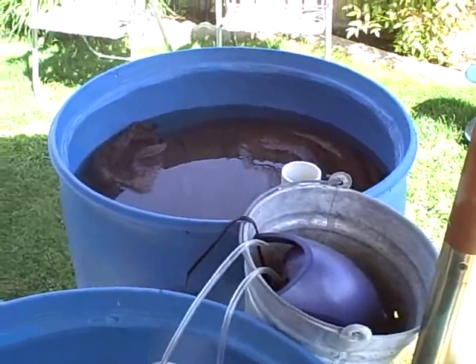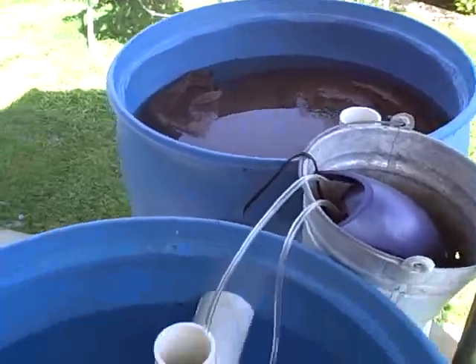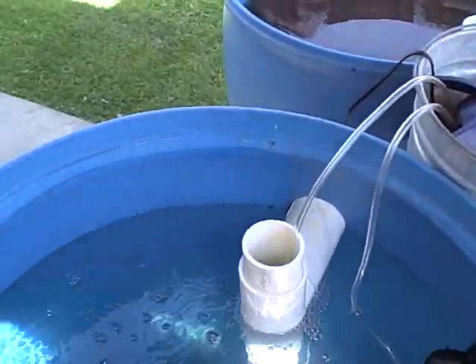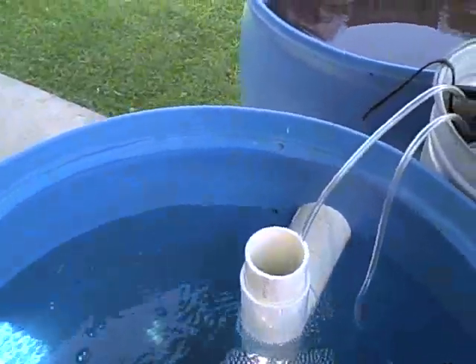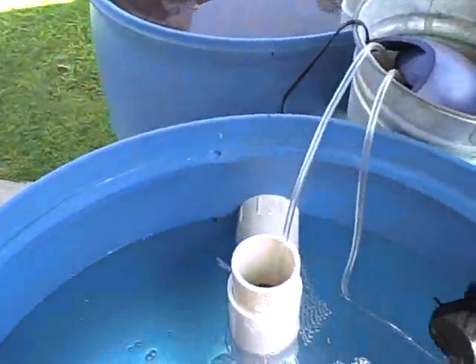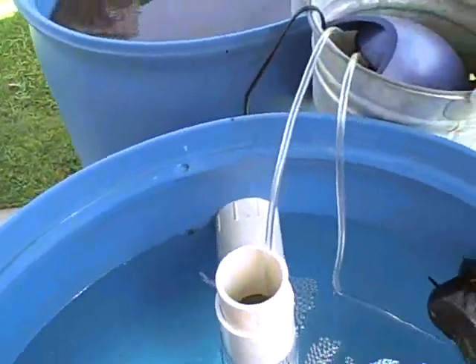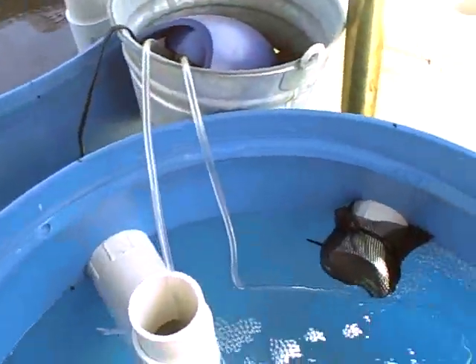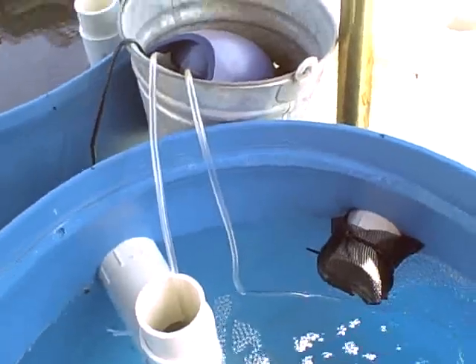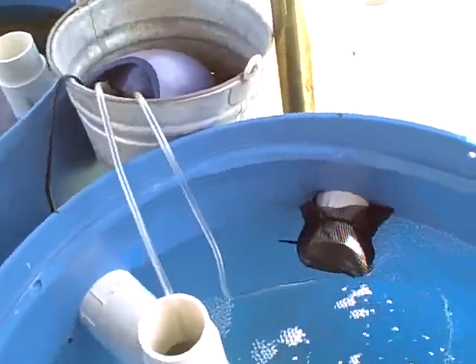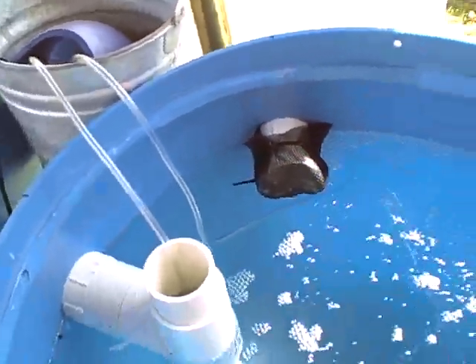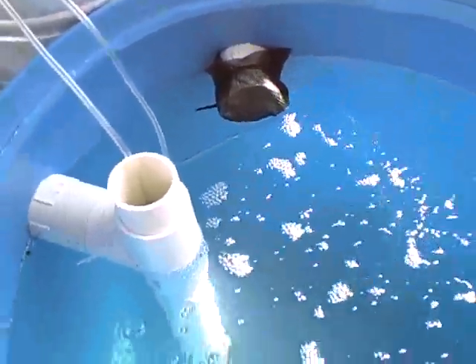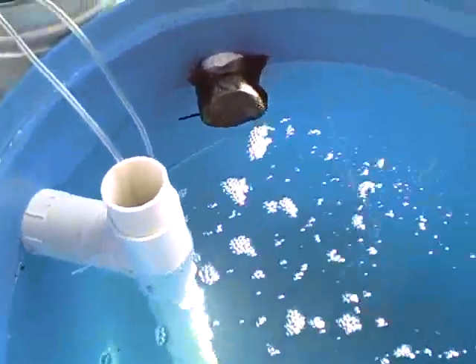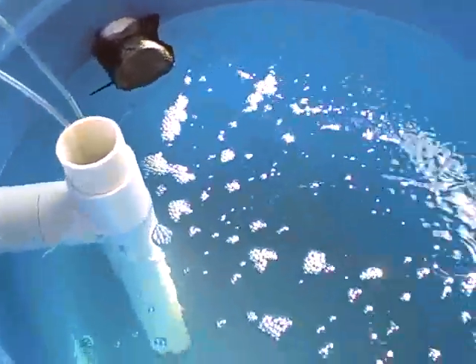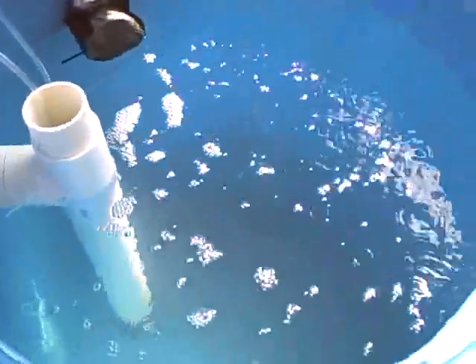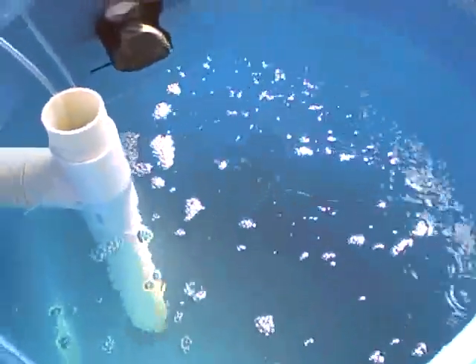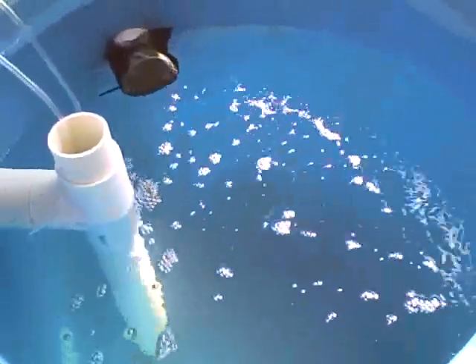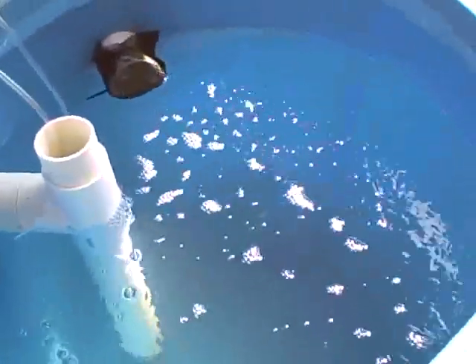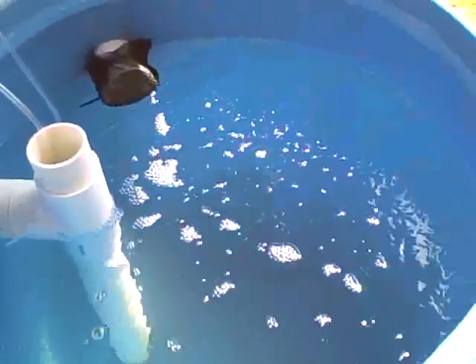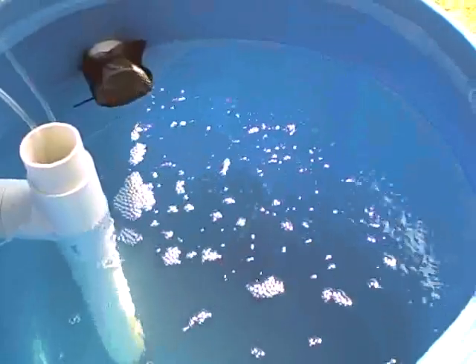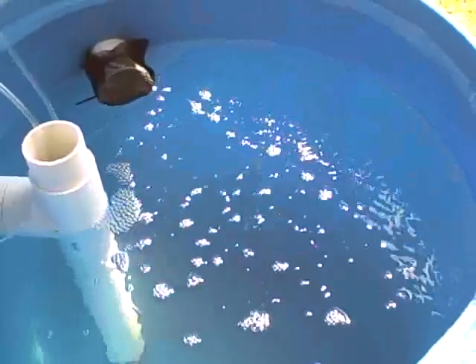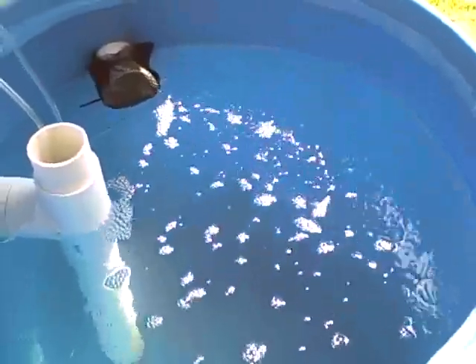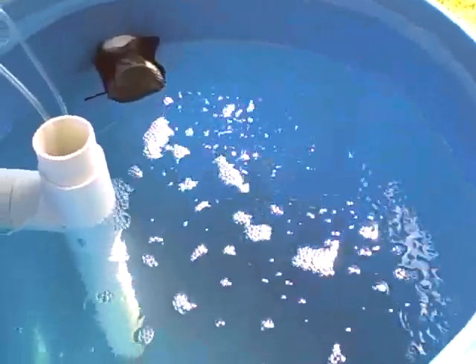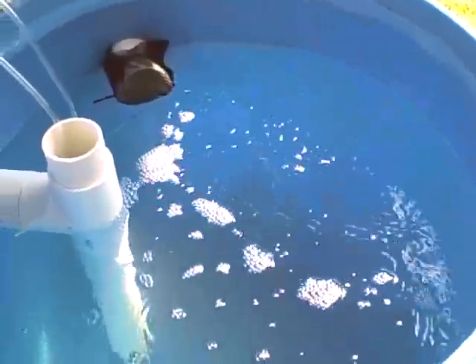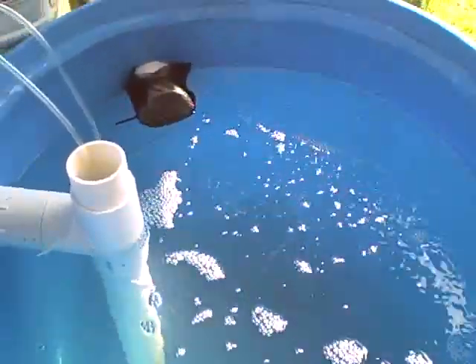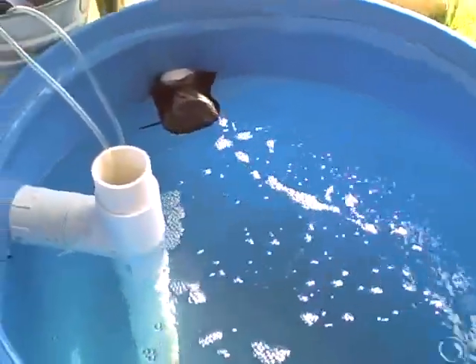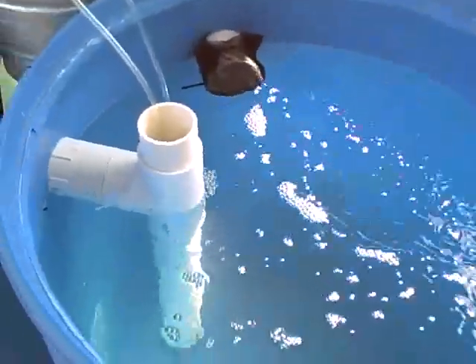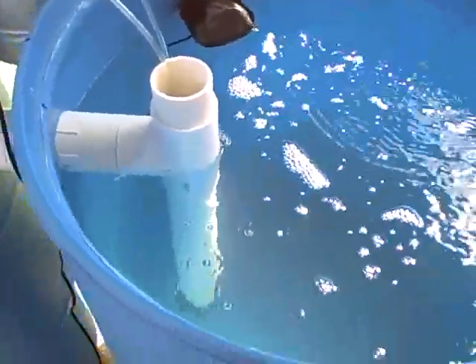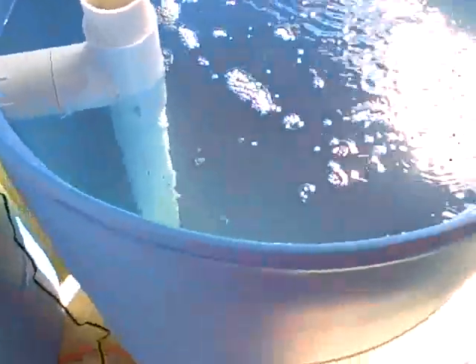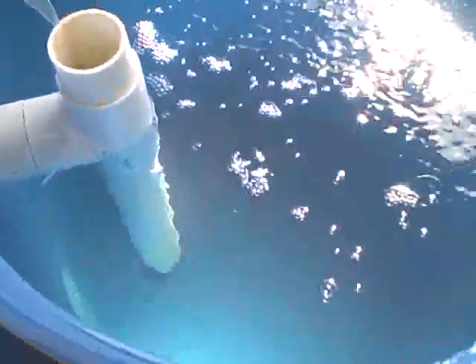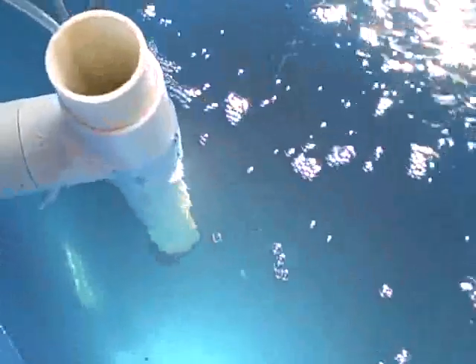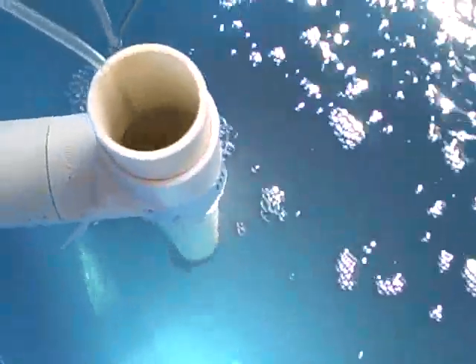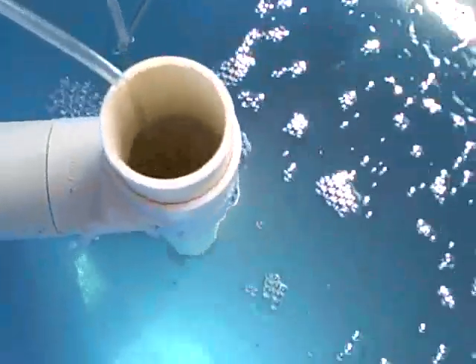So the airlift stone is working. And there's an extra air stone just for extra oxygenation. It comes up the tube.